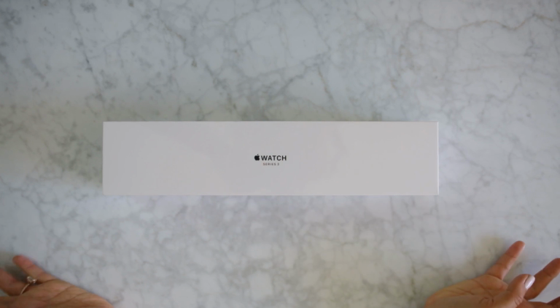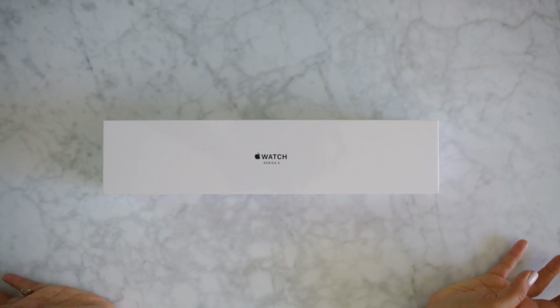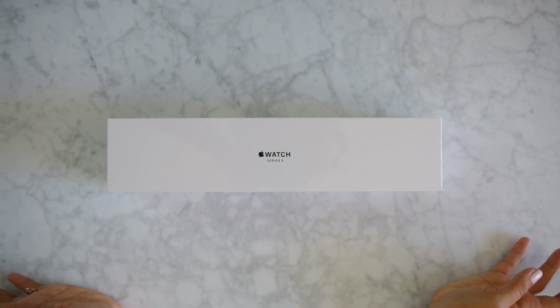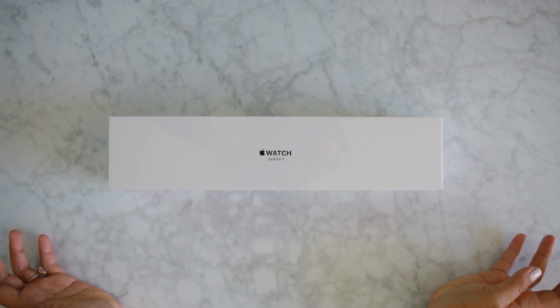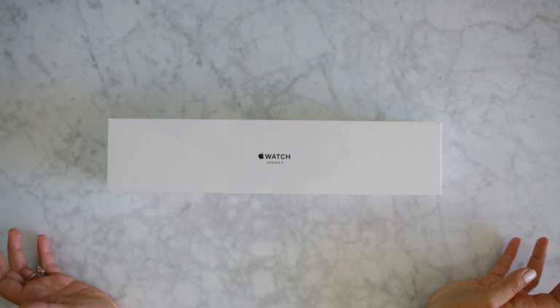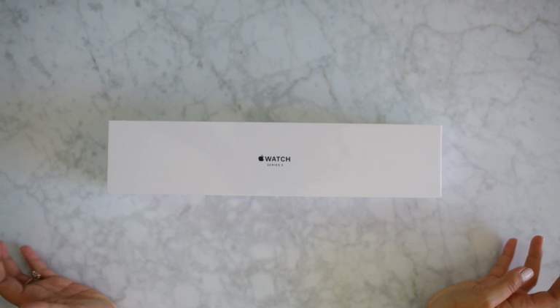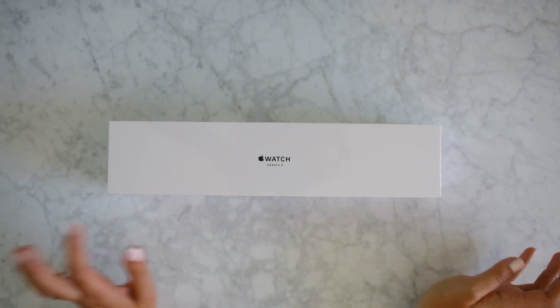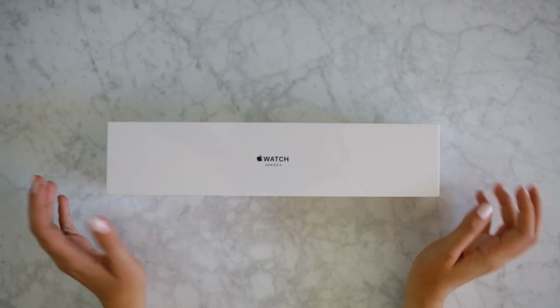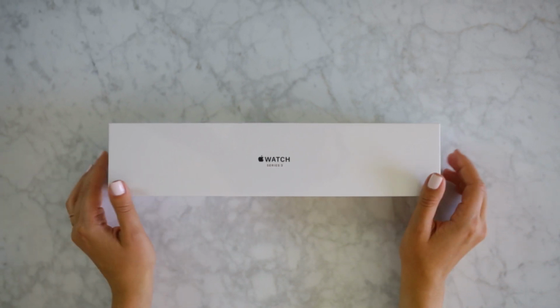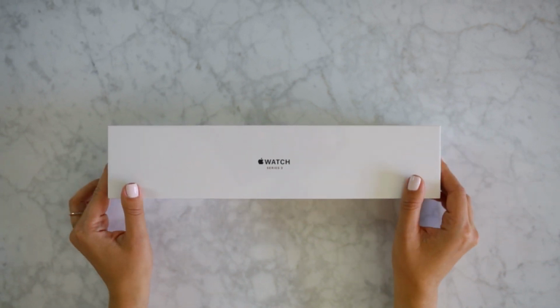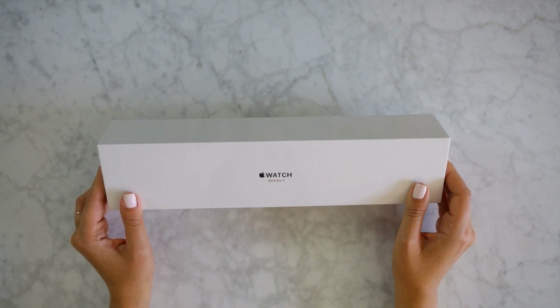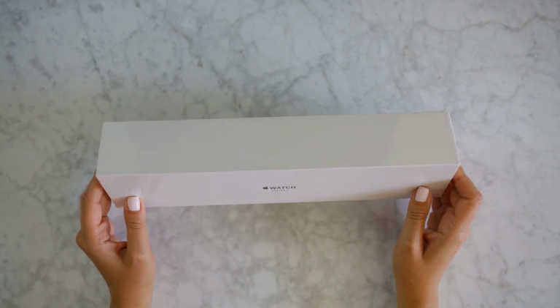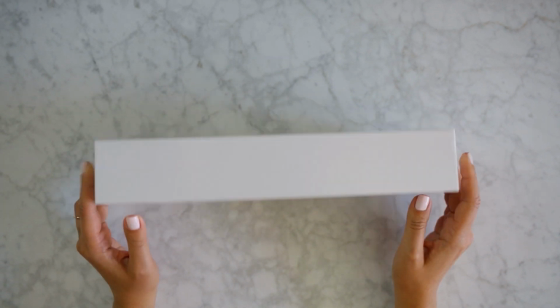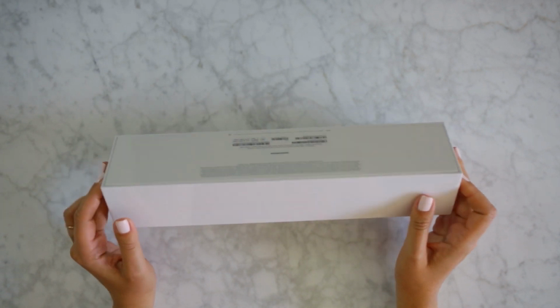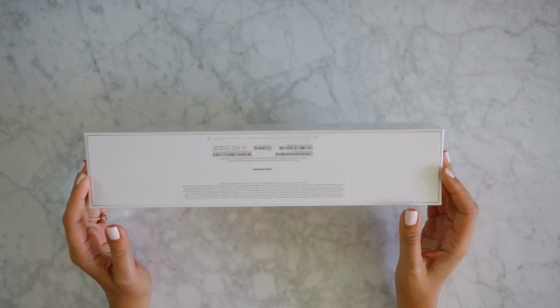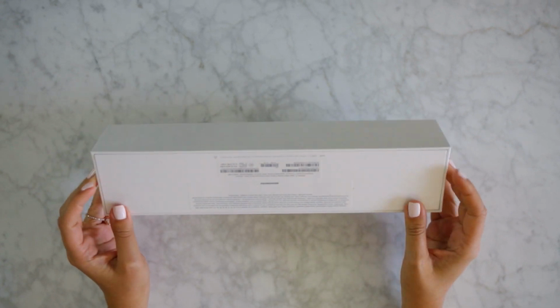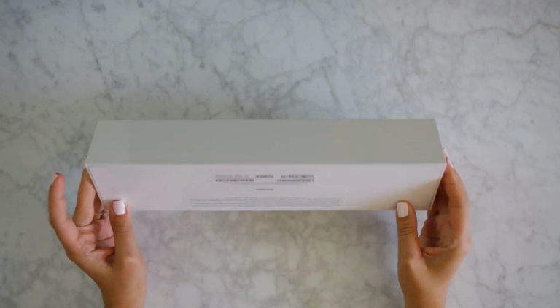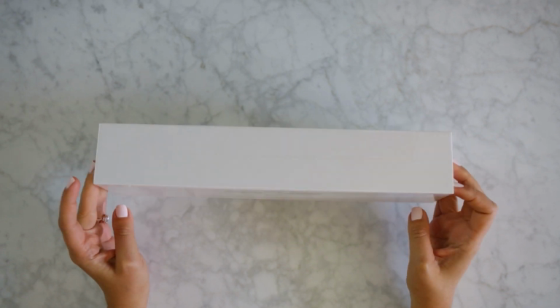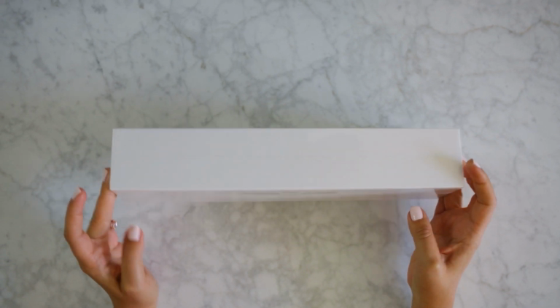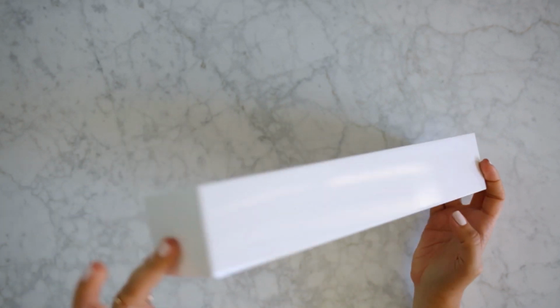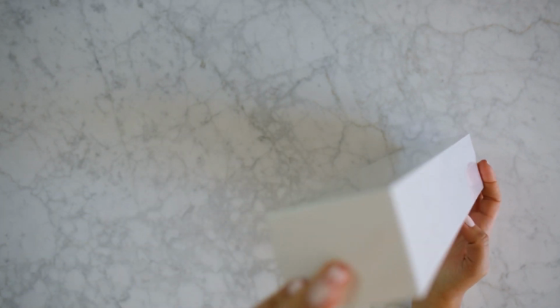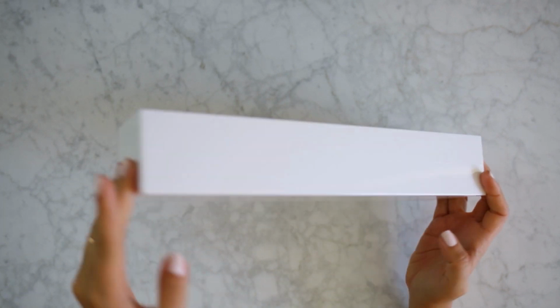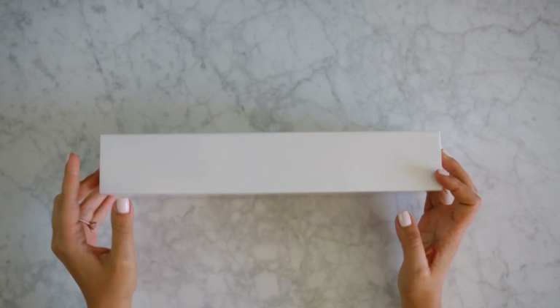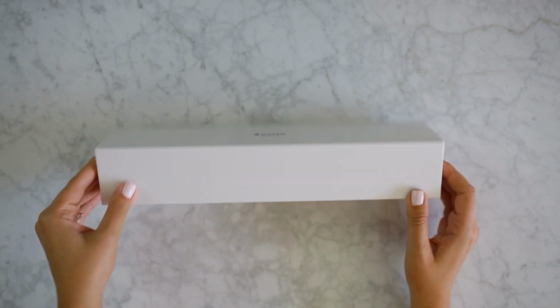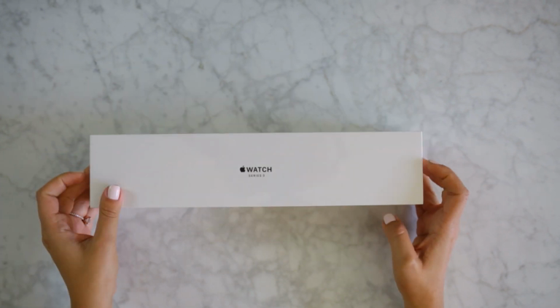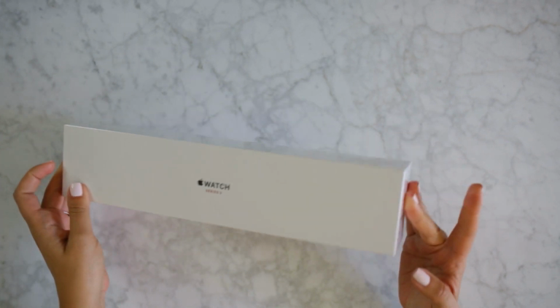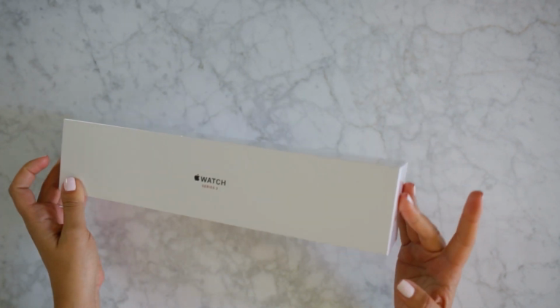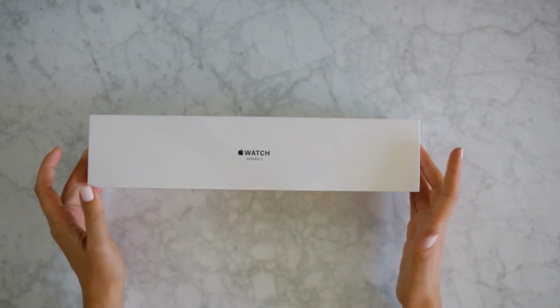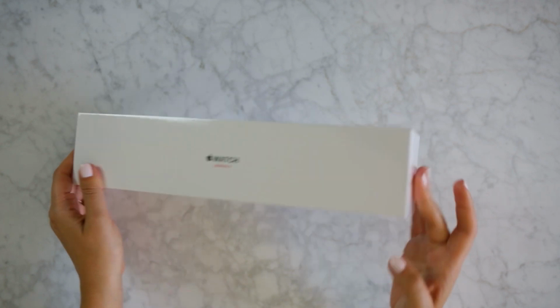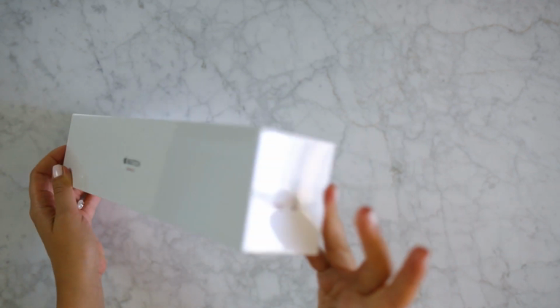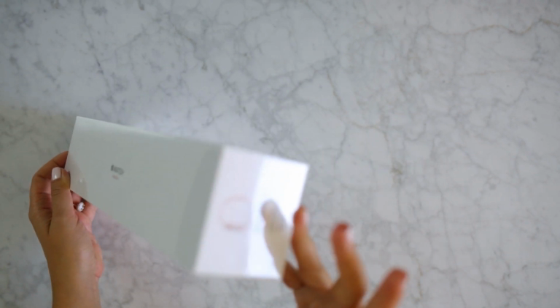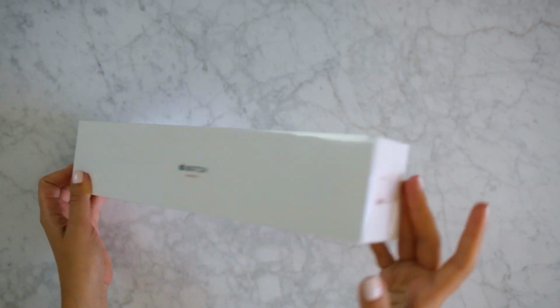Hey guys, Jessica Nazira here from TechSesh, and I have the brand new Apple Watch, the Series 3. Let's go ahead and open it and see what it's all about.